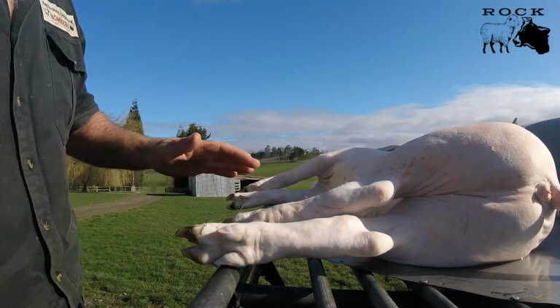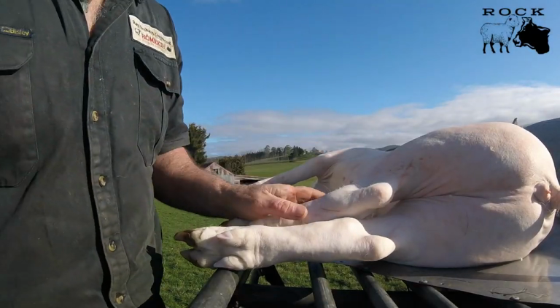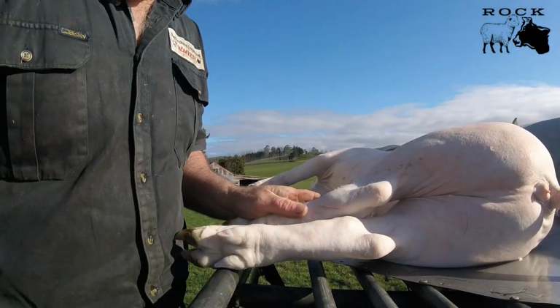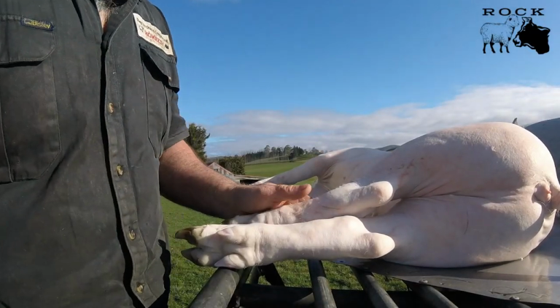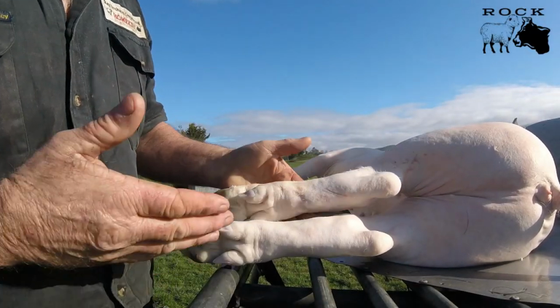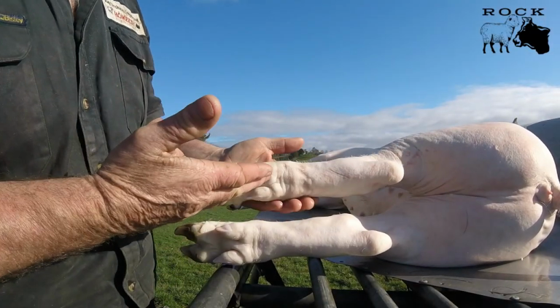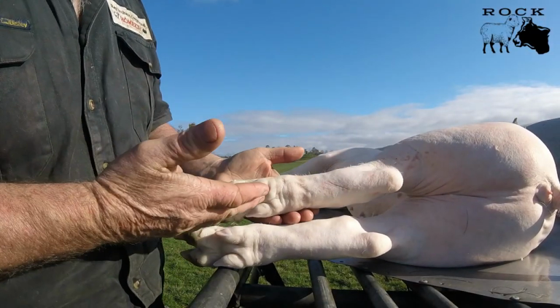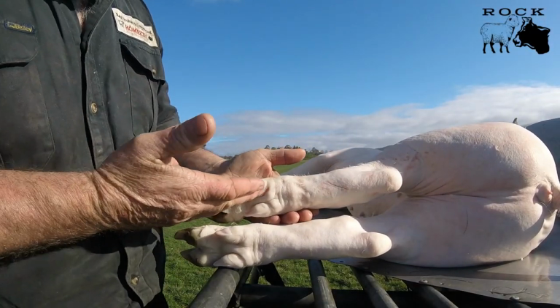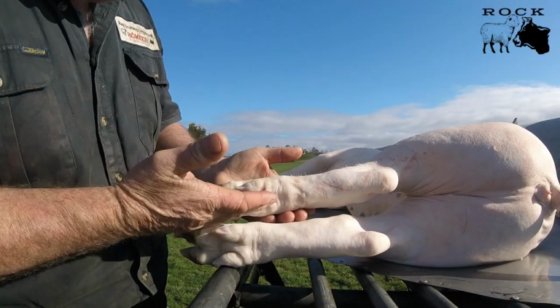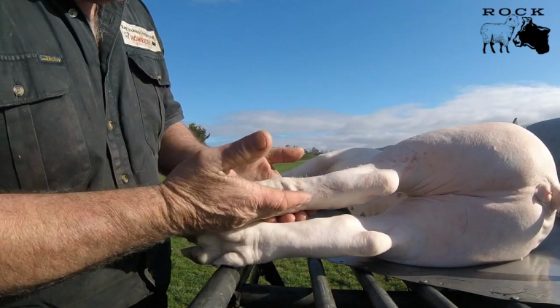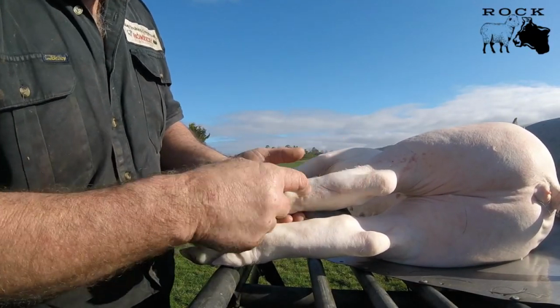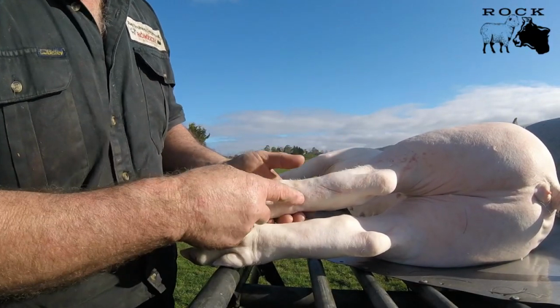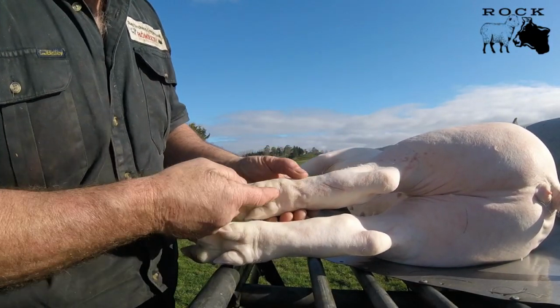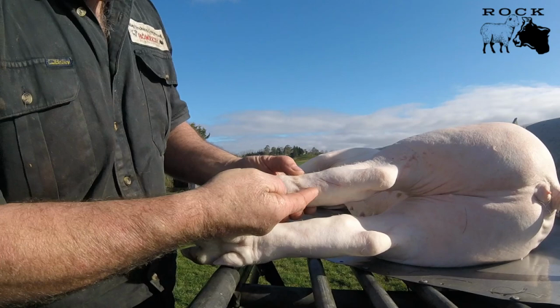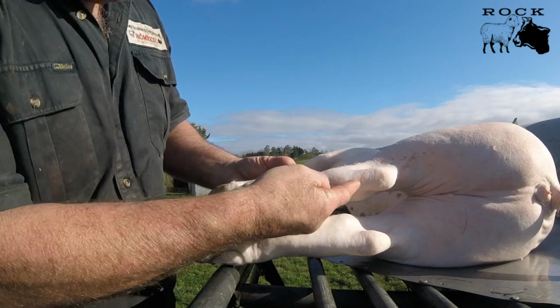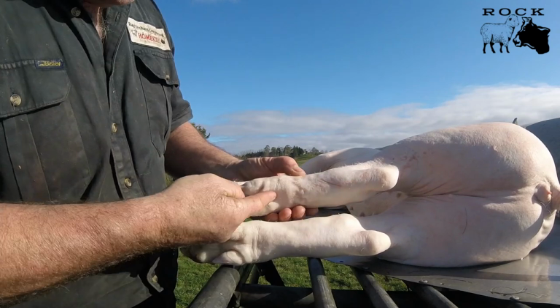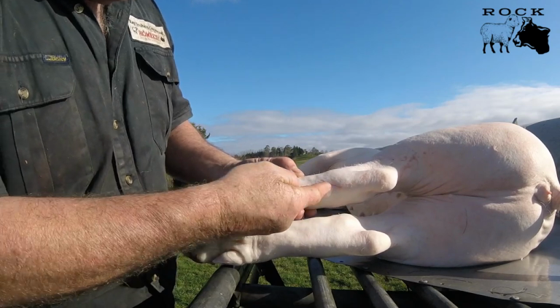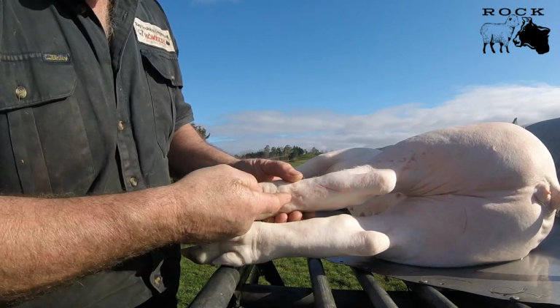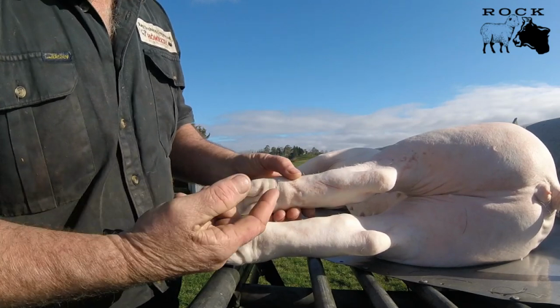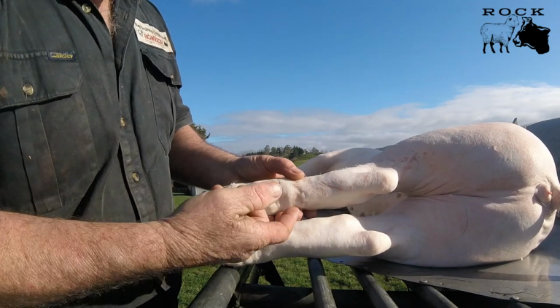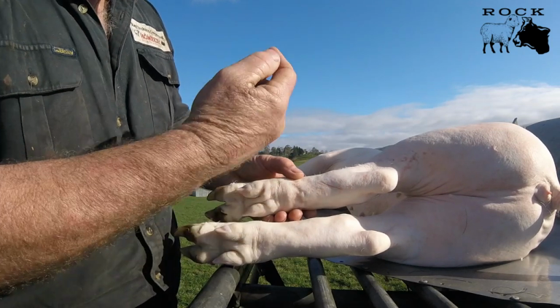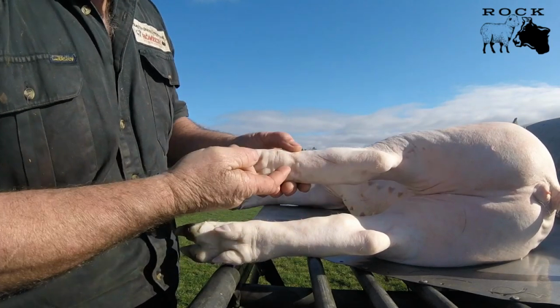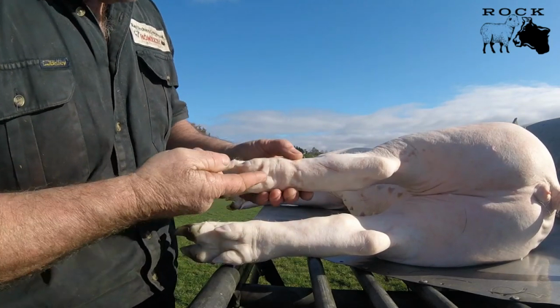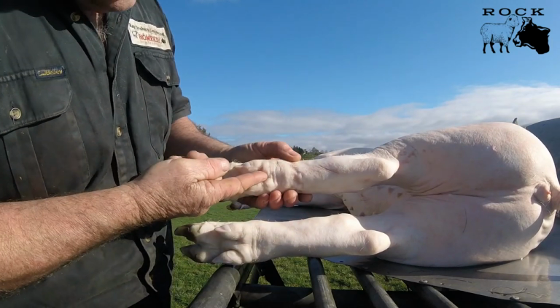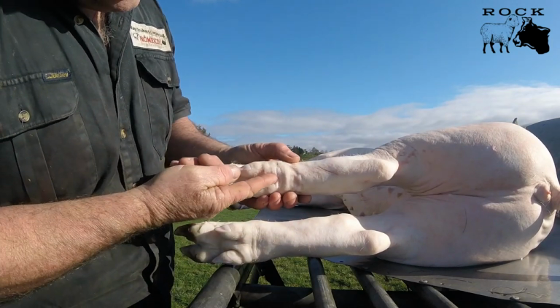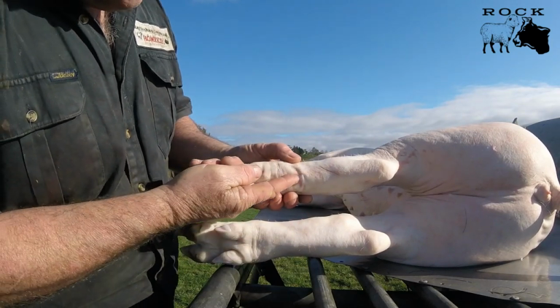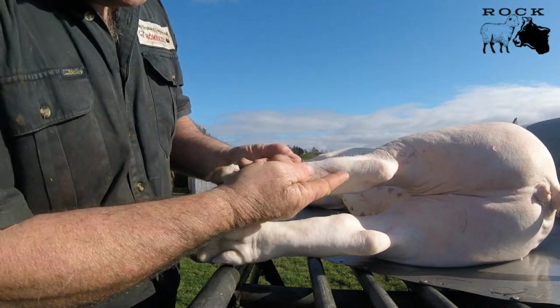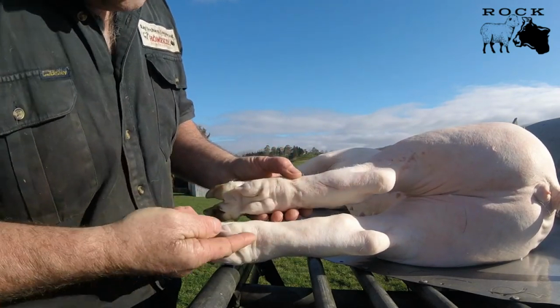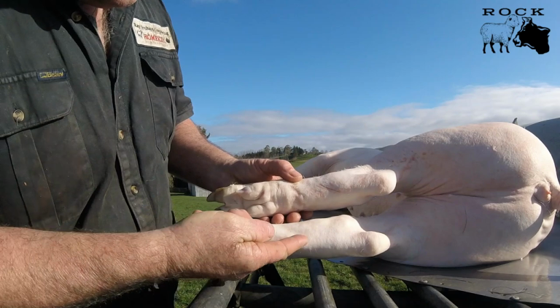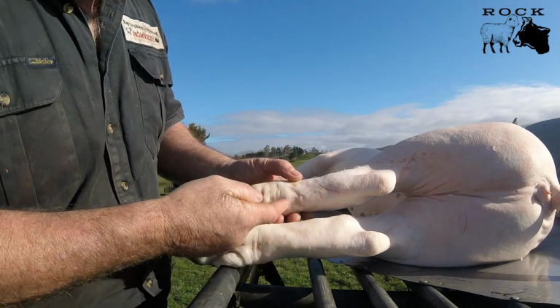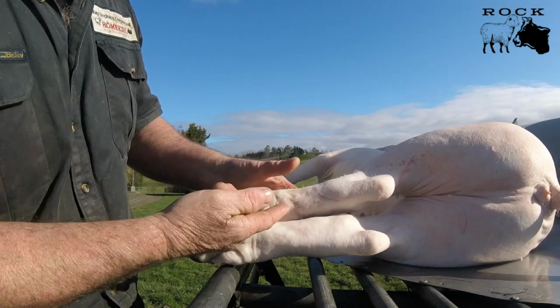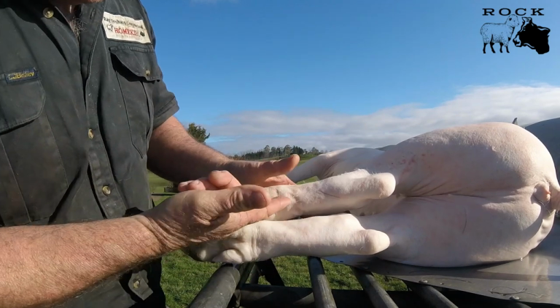What I'm going to show you now is how to open up these tendons on a pig, ready to hook up. I'm going to put a cut right down through here on both legs.